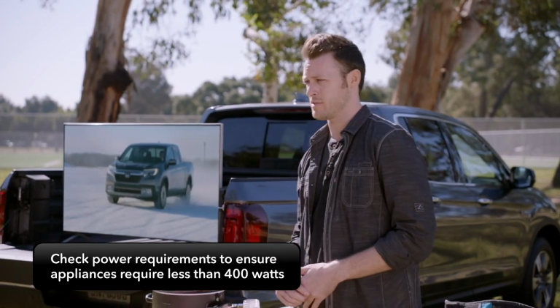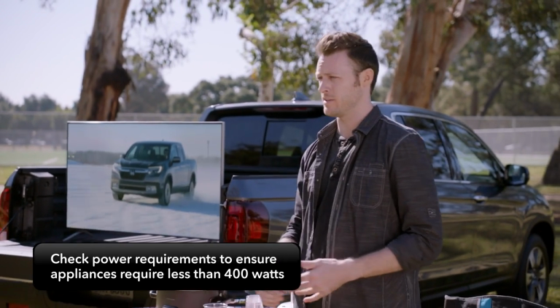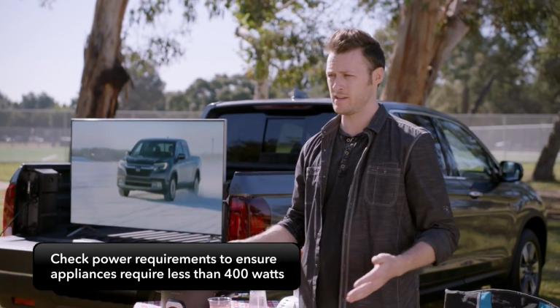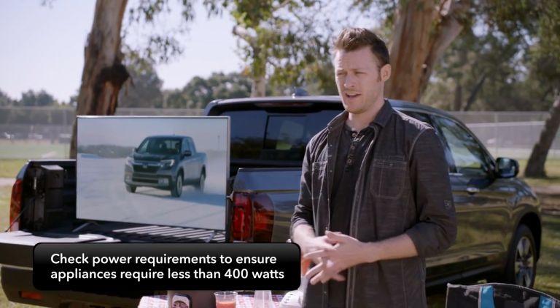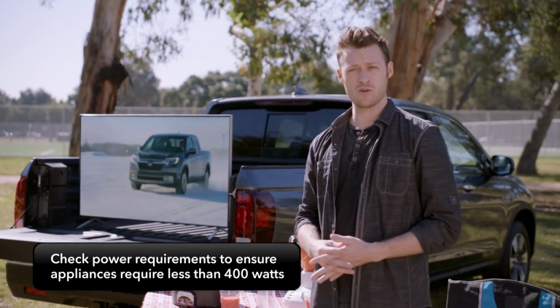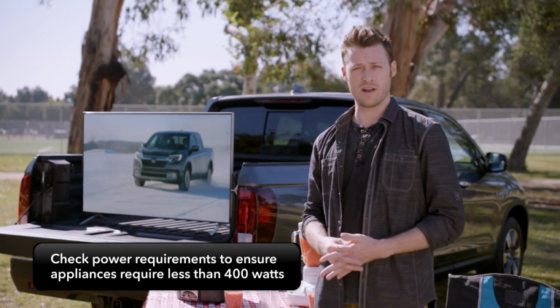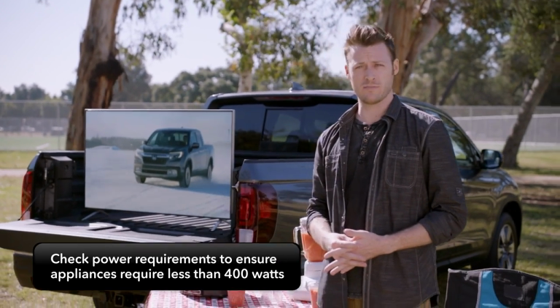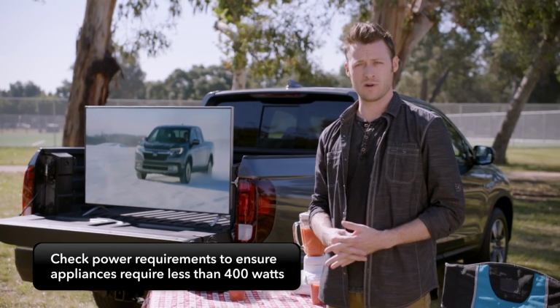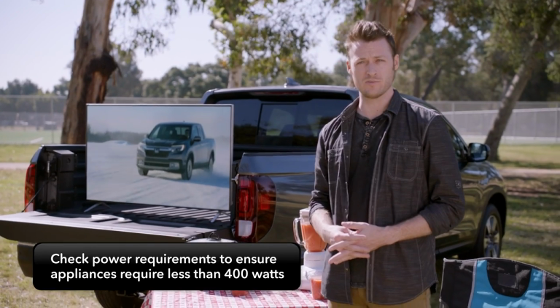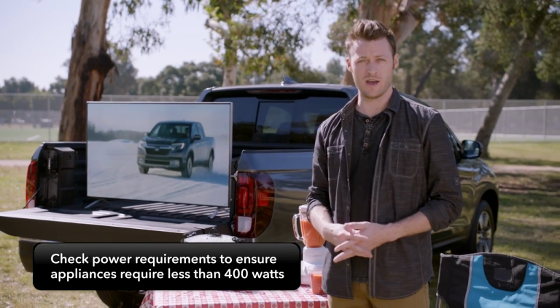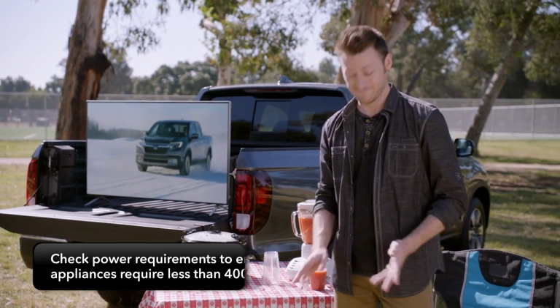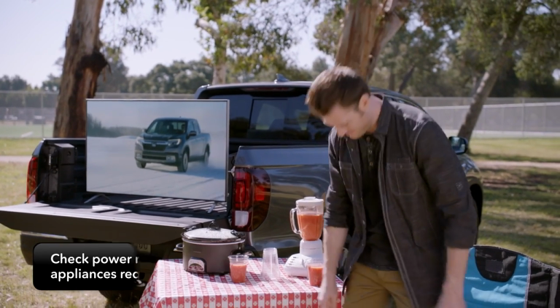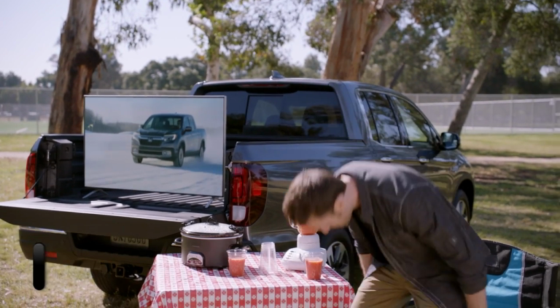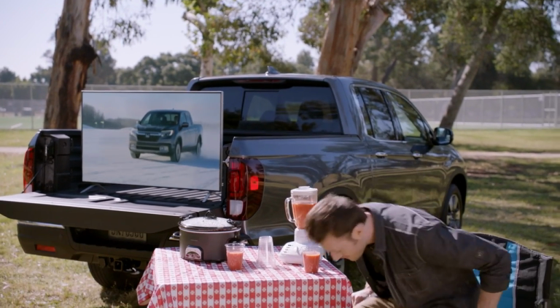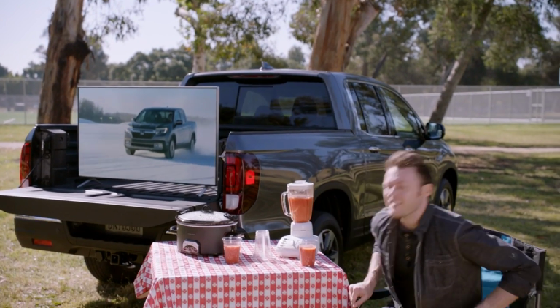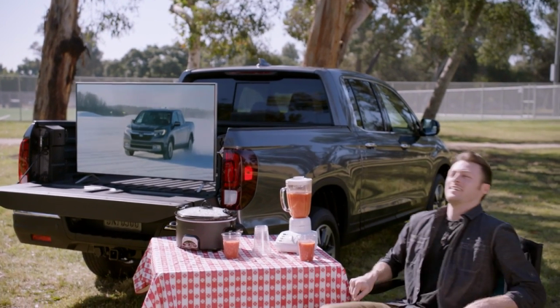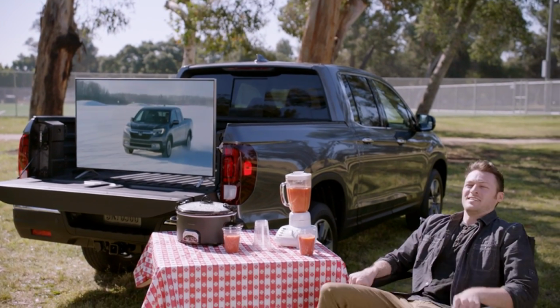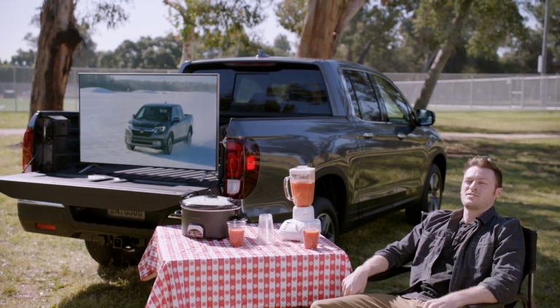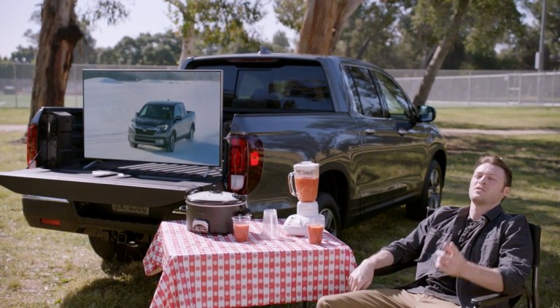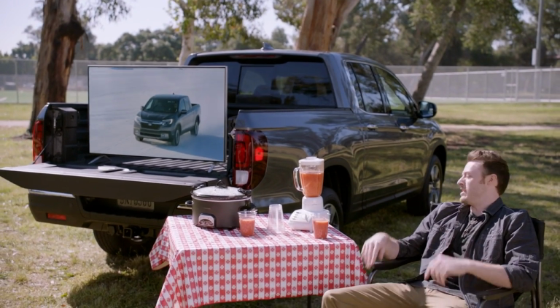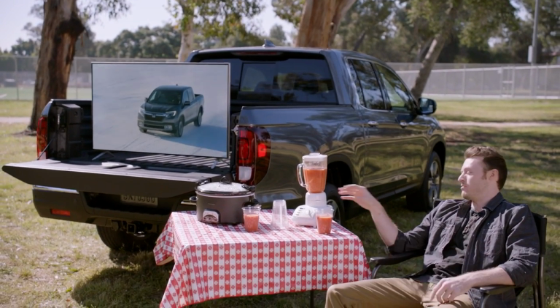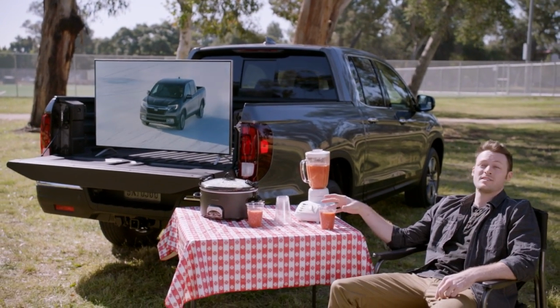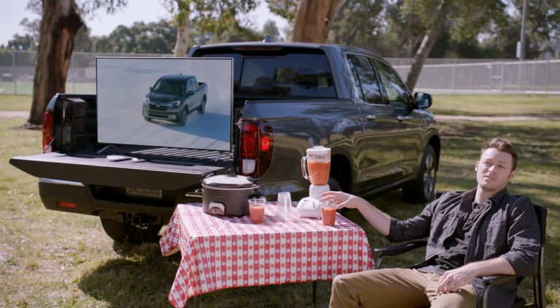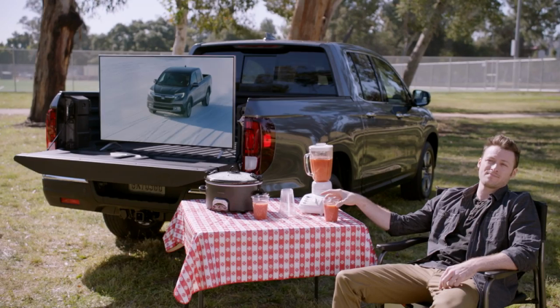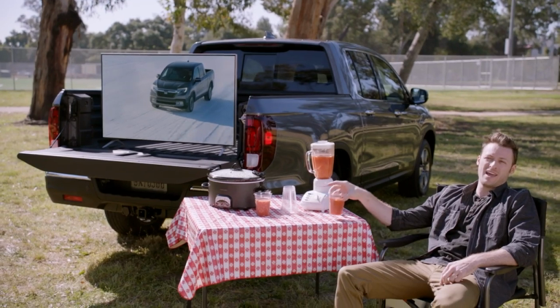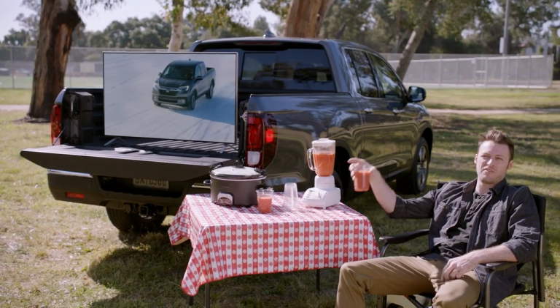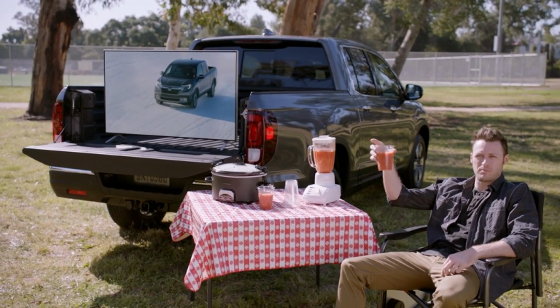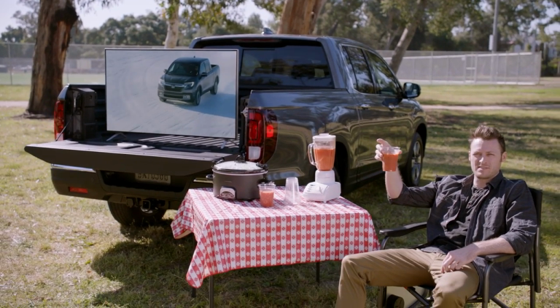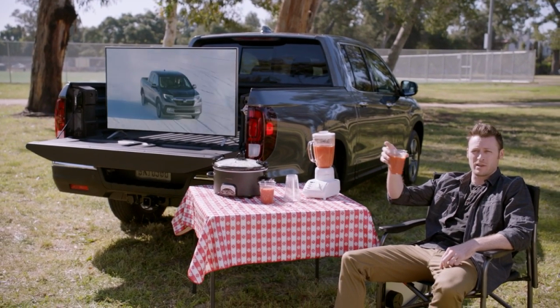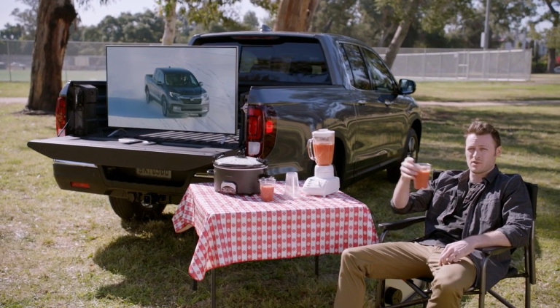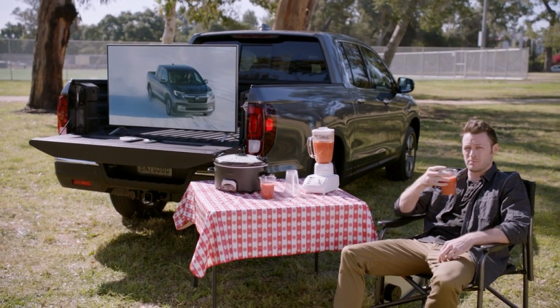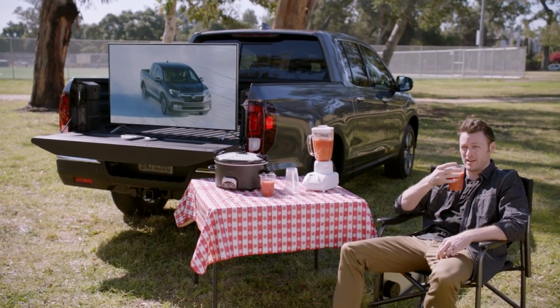For example, a hair dryer may require too much power. See the owner's manual for more details. Have fun with the best tailgating truck on the planet.